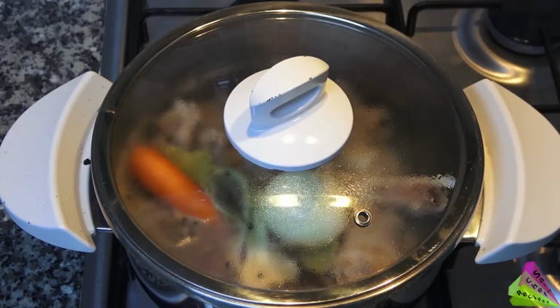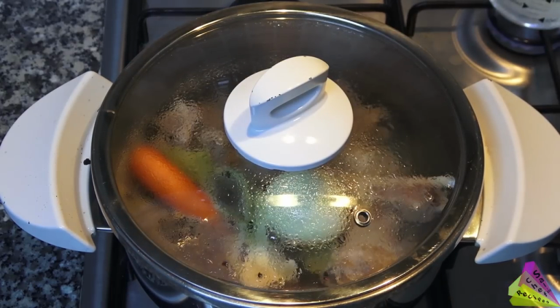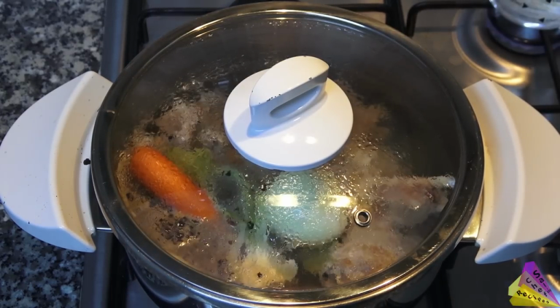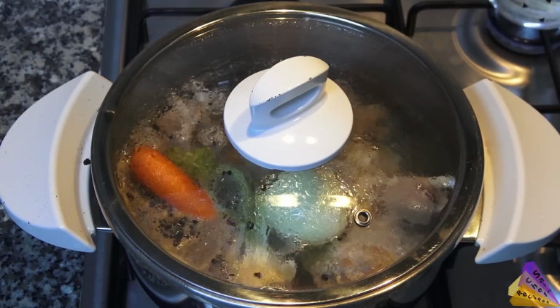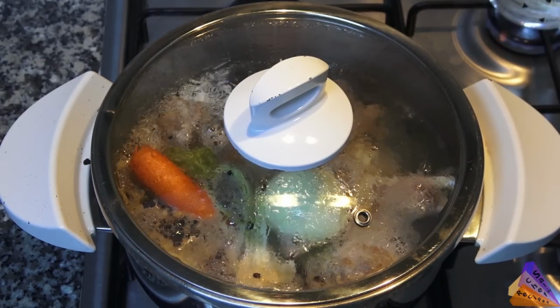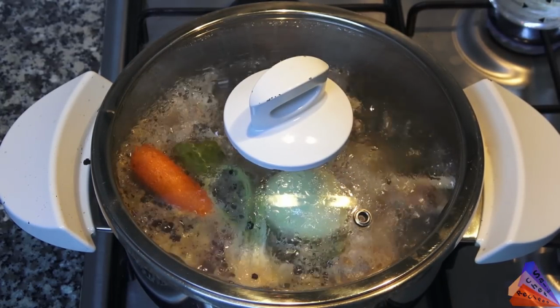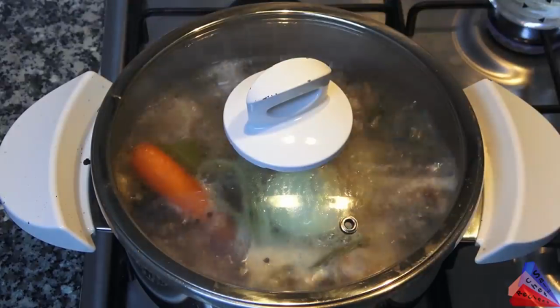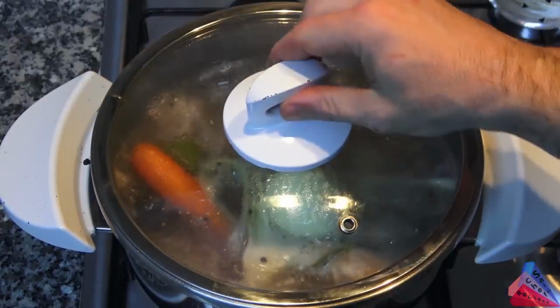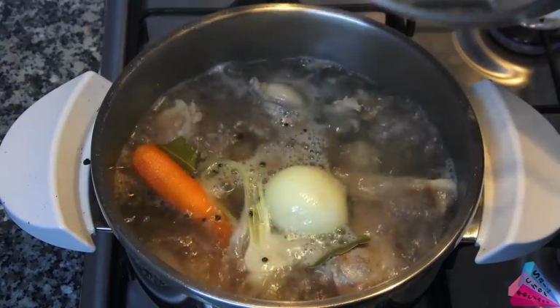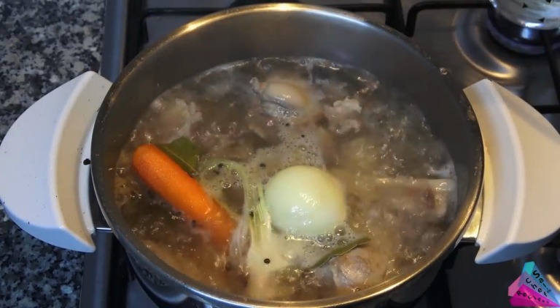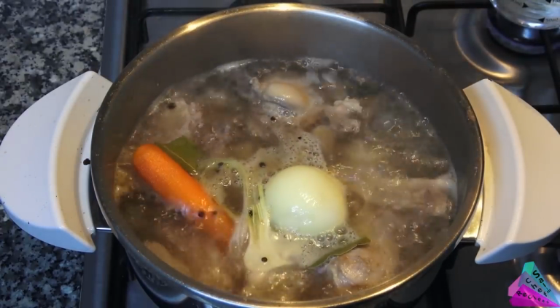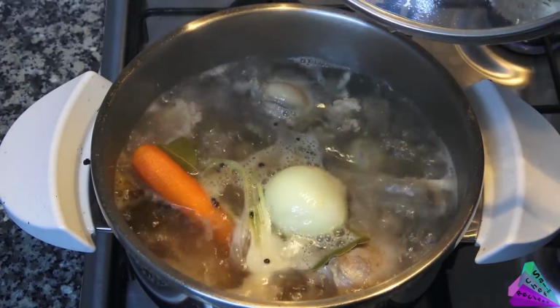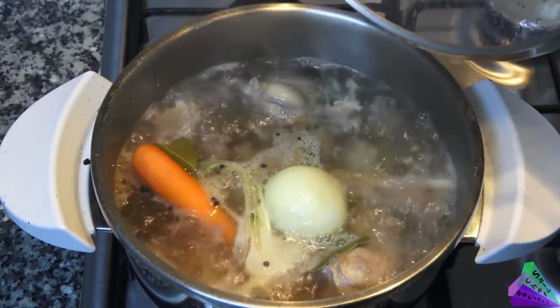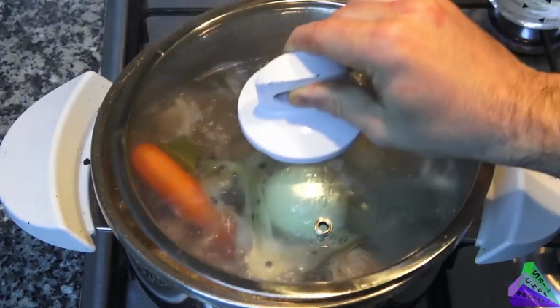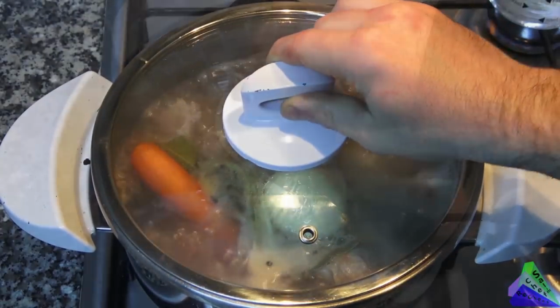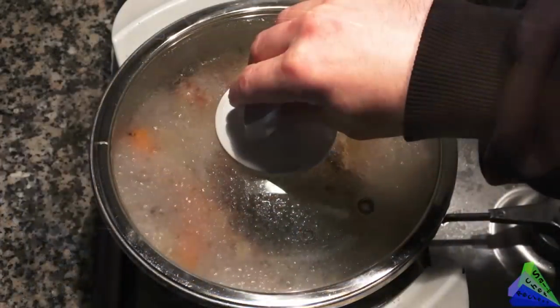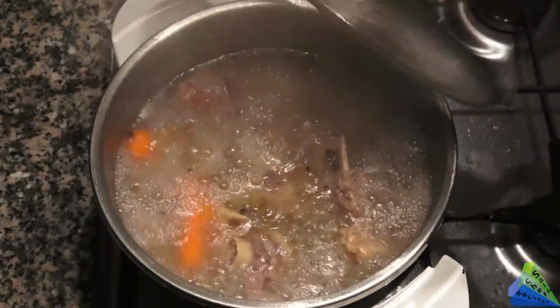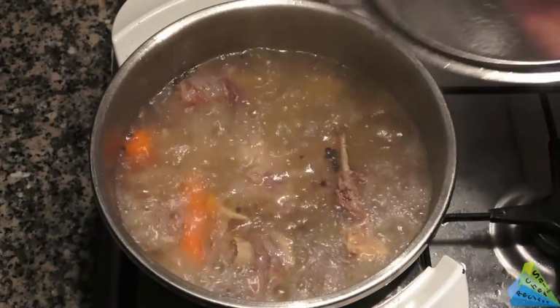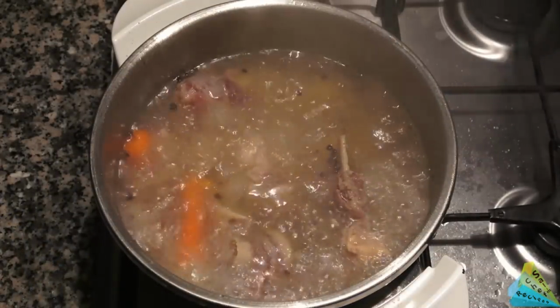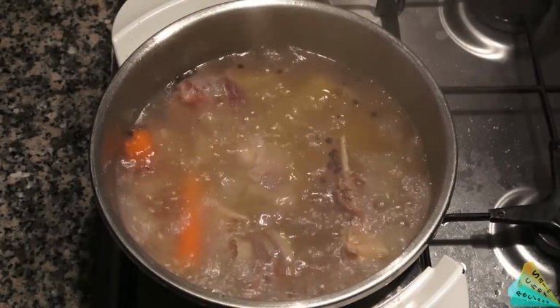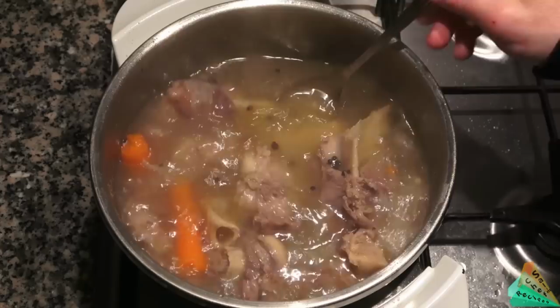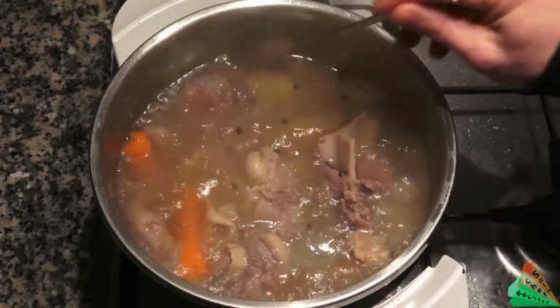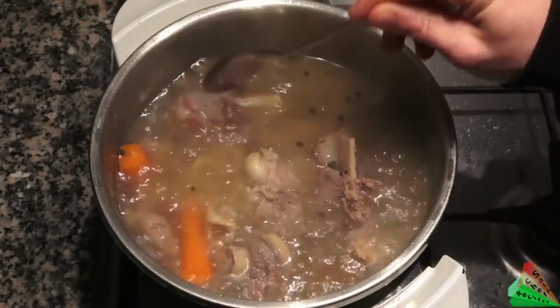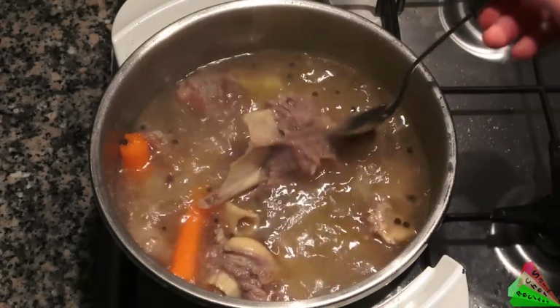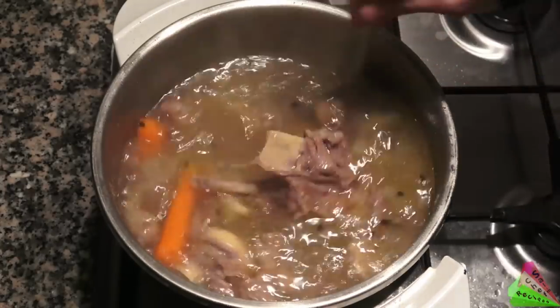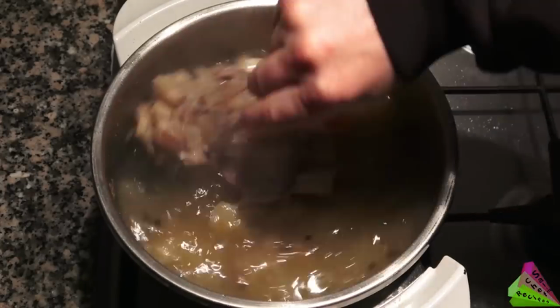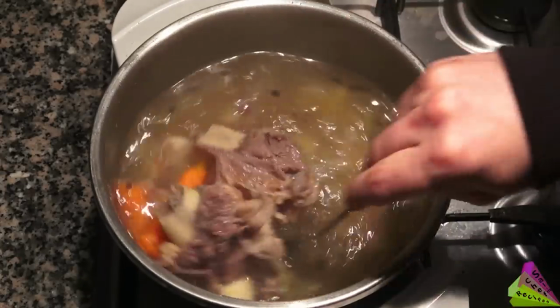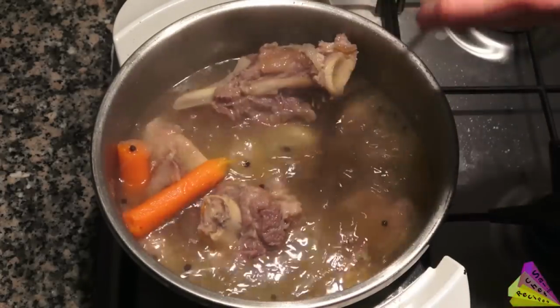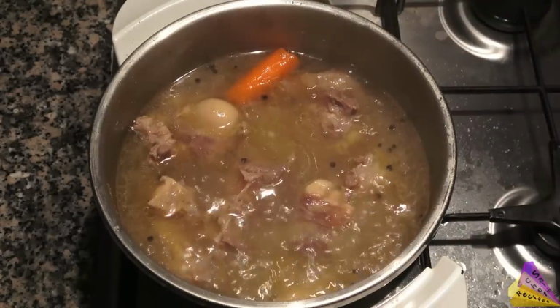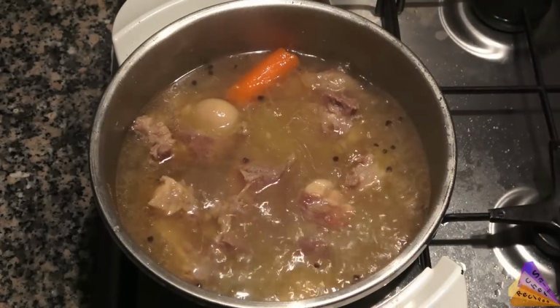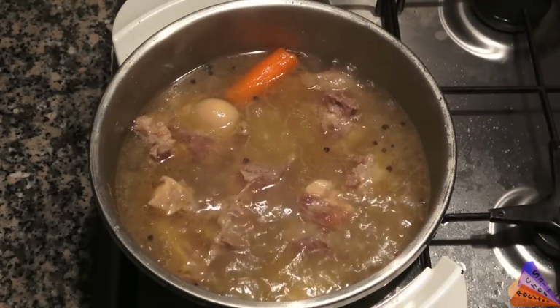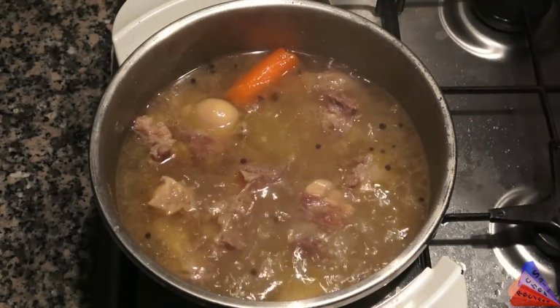Stirring at intervals, add water when the water decreases. In this way, you will have prepared marrow bone broth.